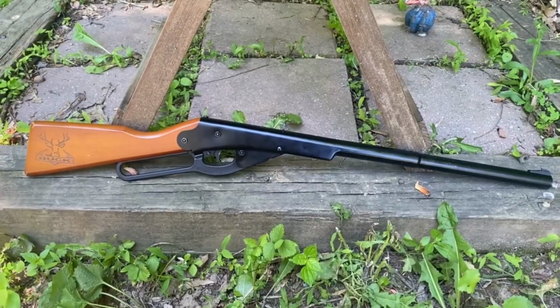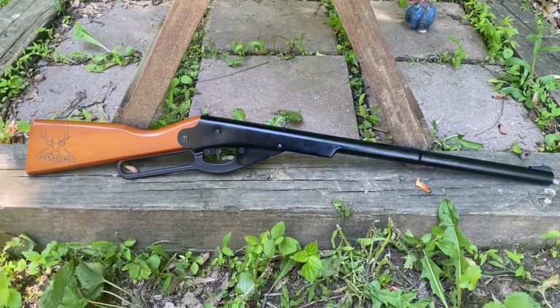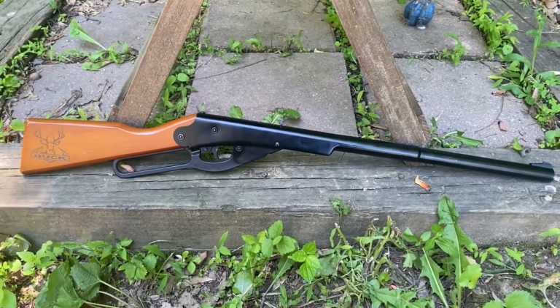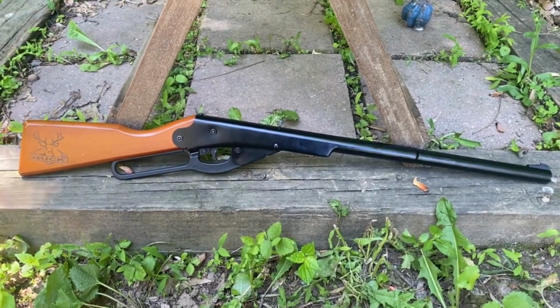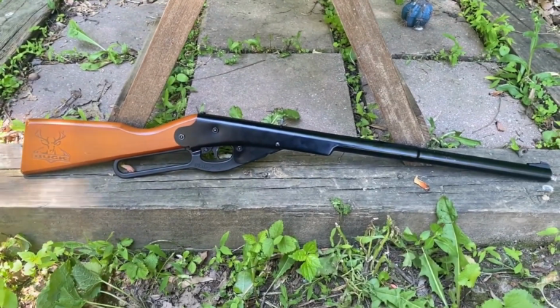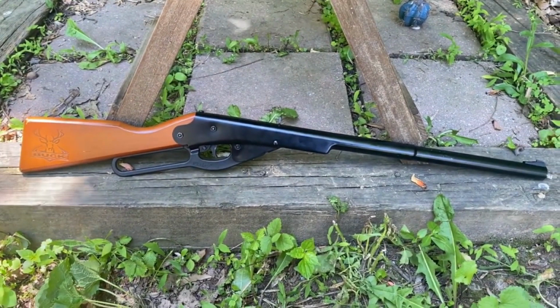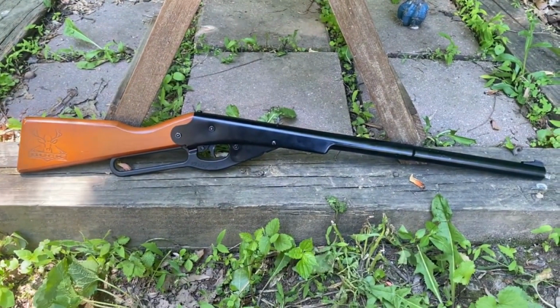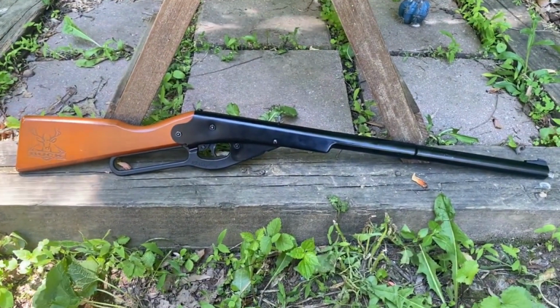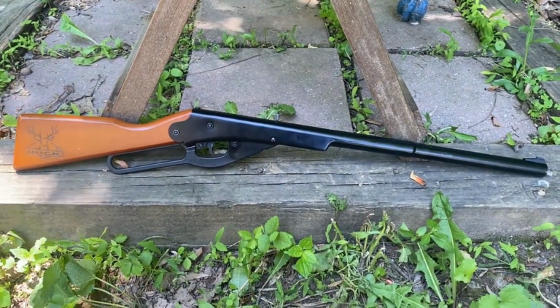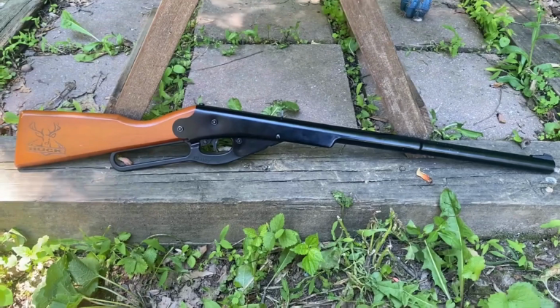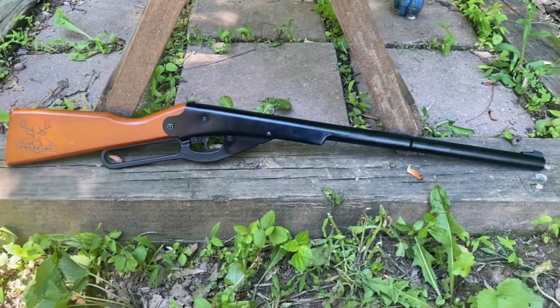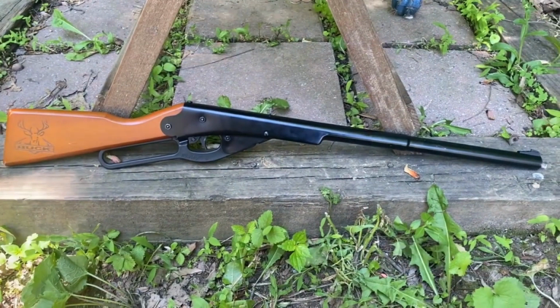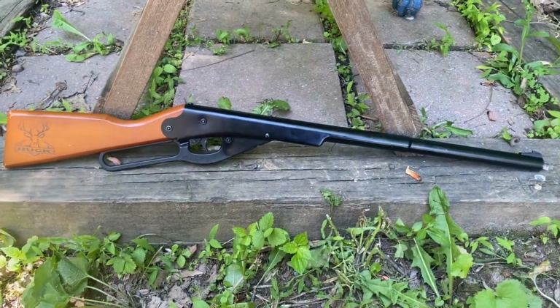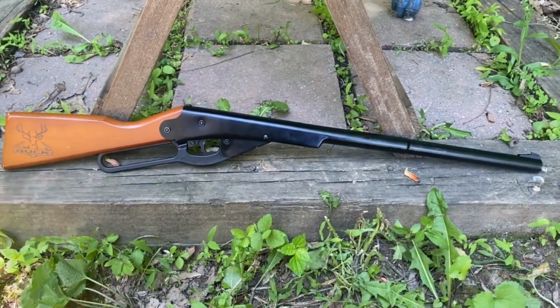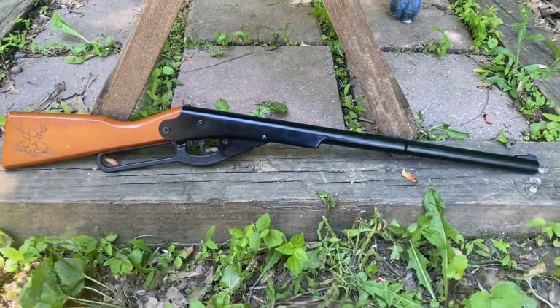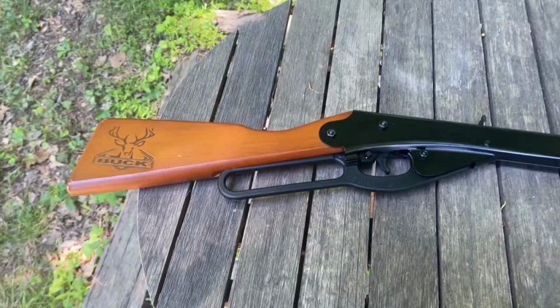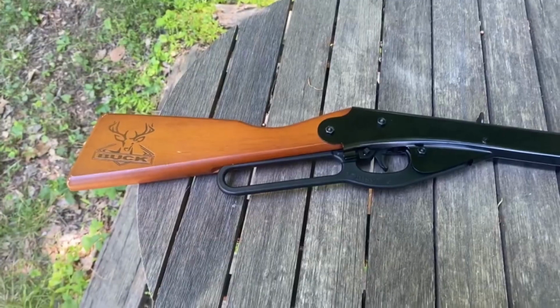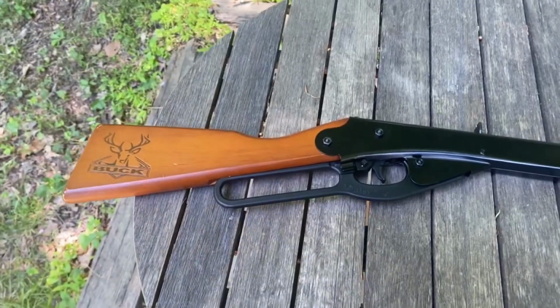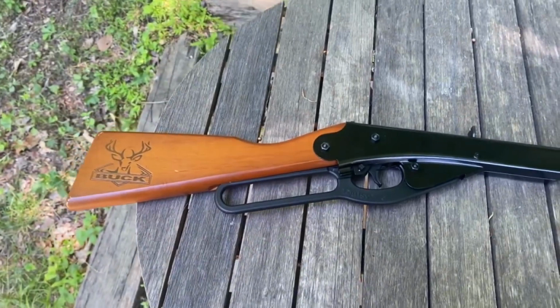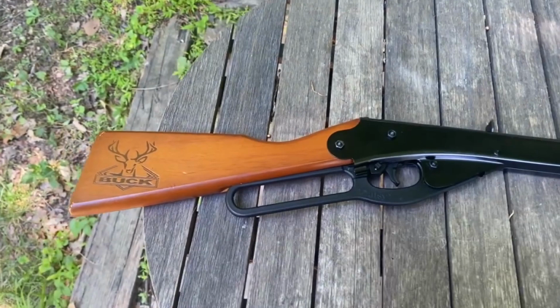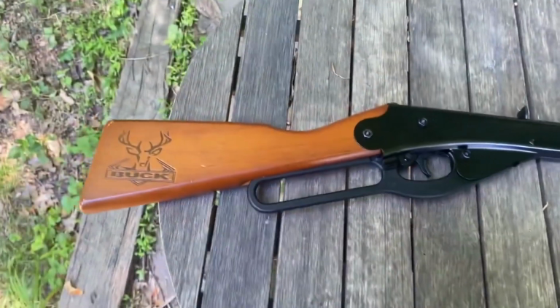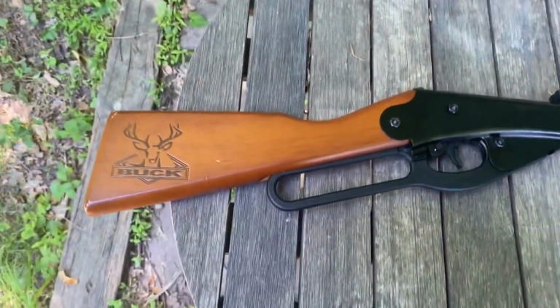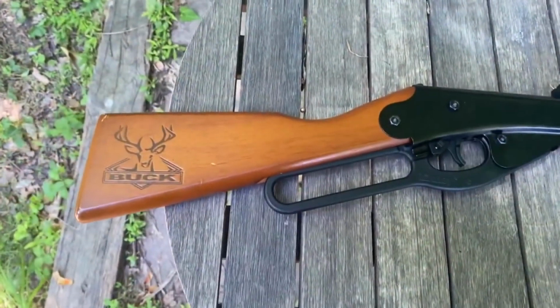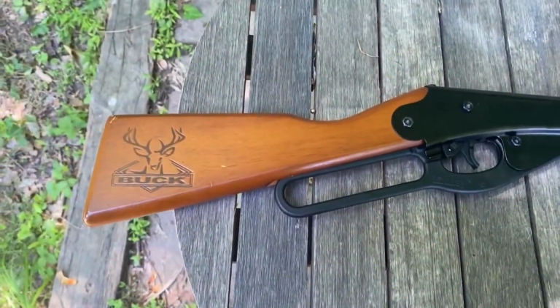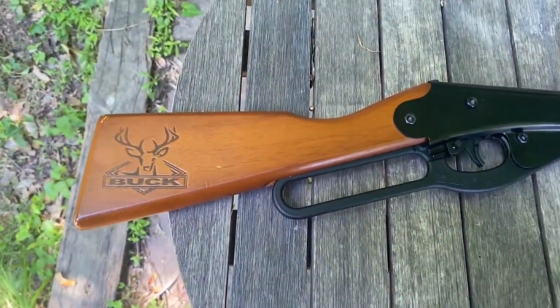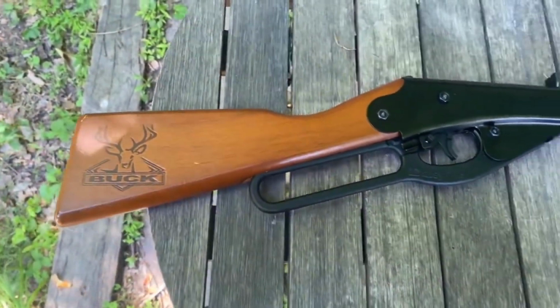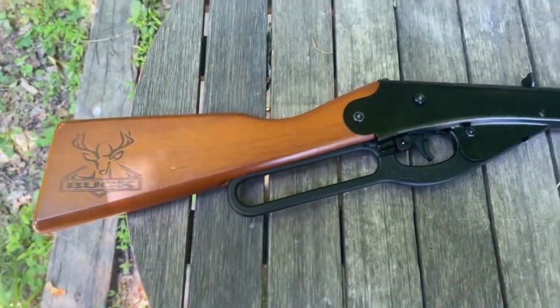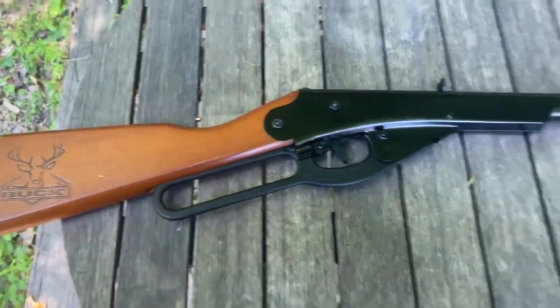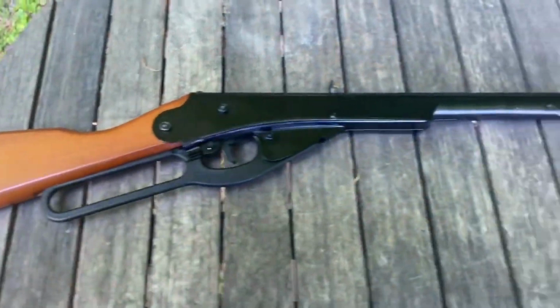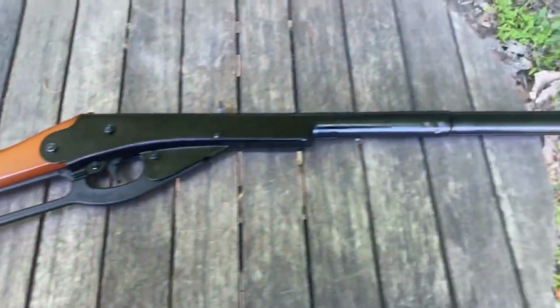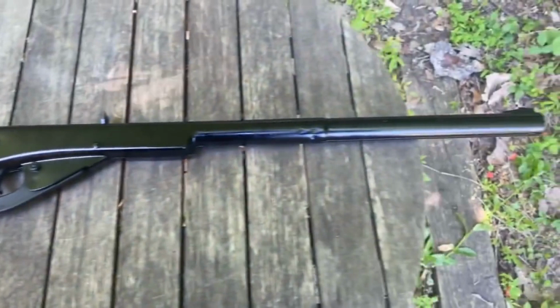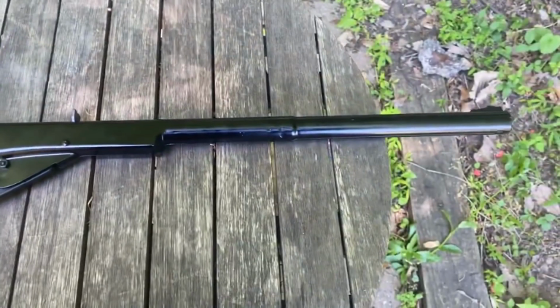All right, time to introduce you guys to one of the cheapest BB guns — the Daisy Buck. Let's see what you guys think. So the Daisy Buck, let me tell you a little story.